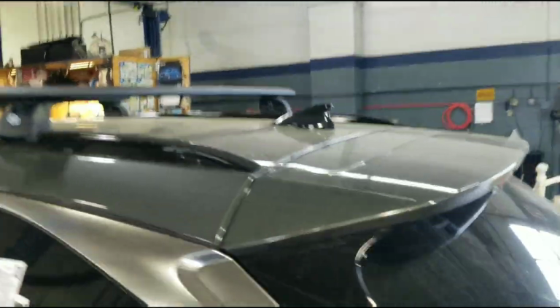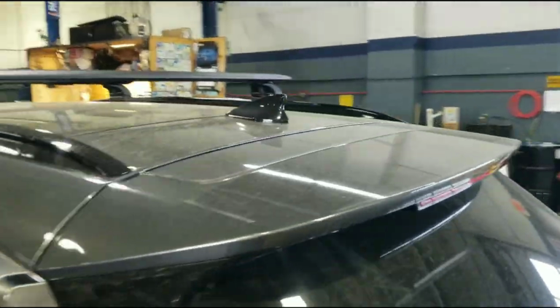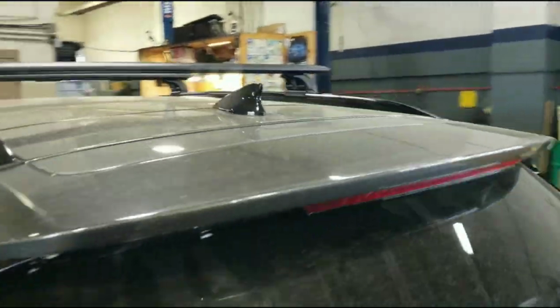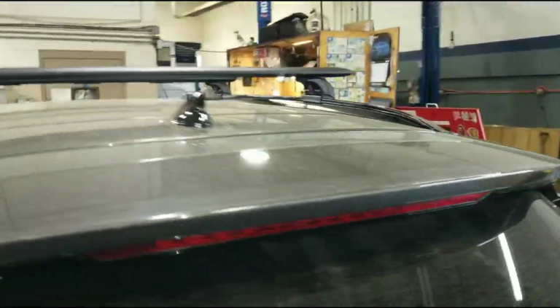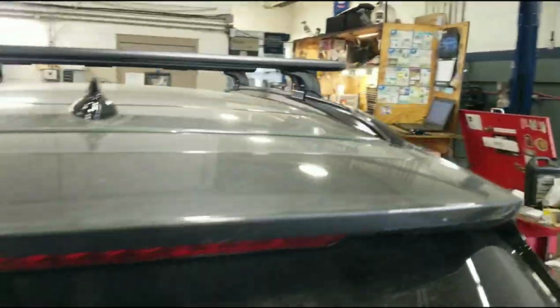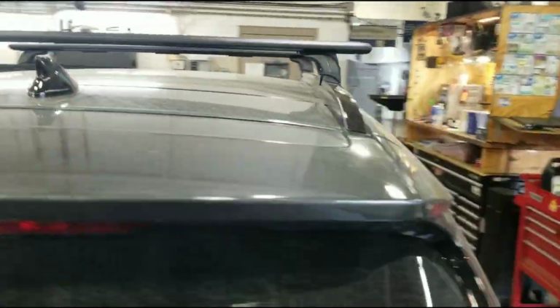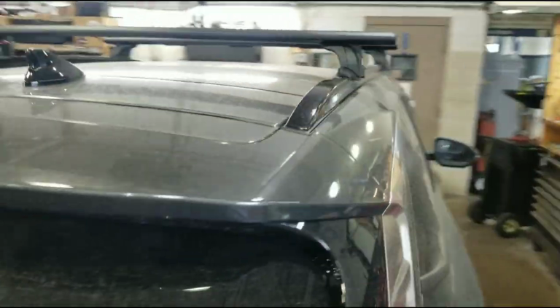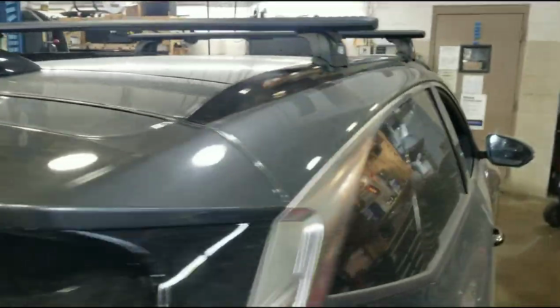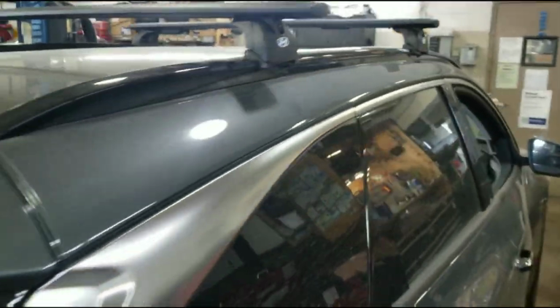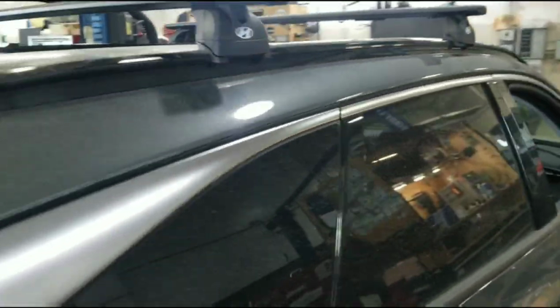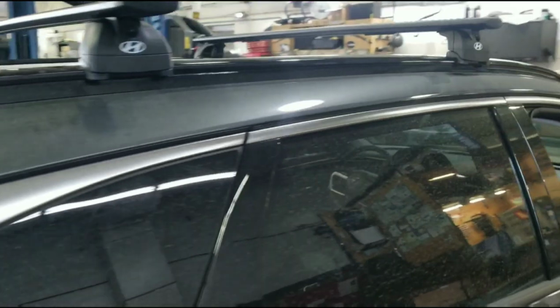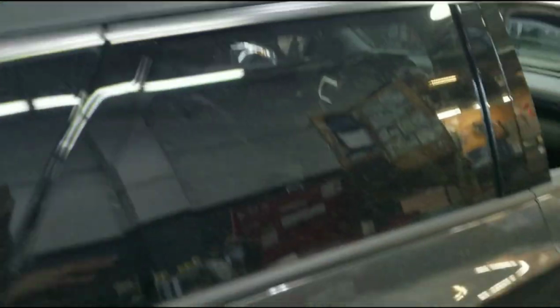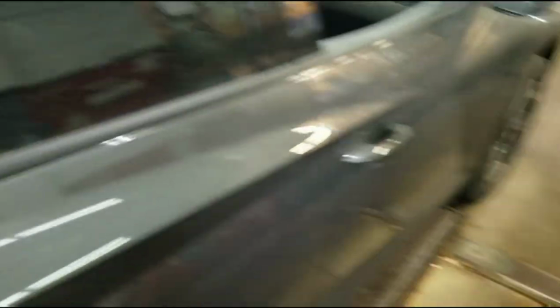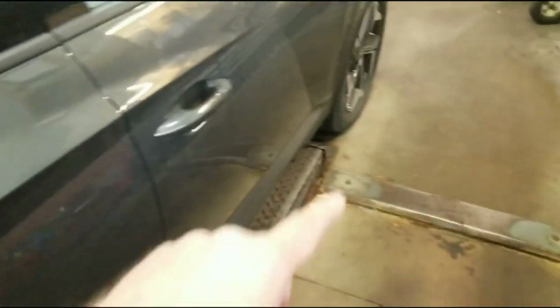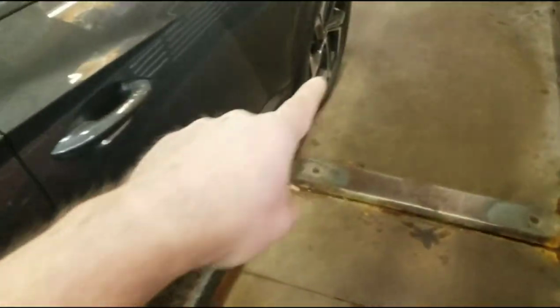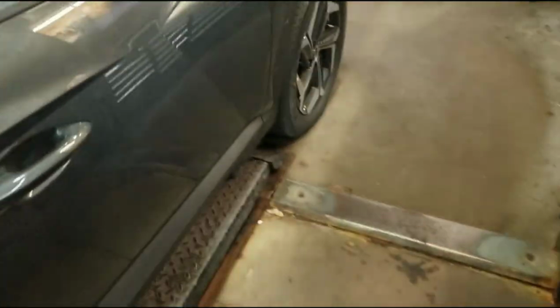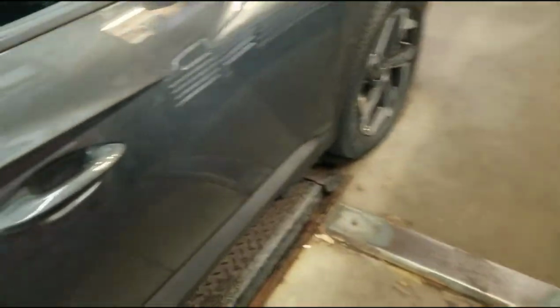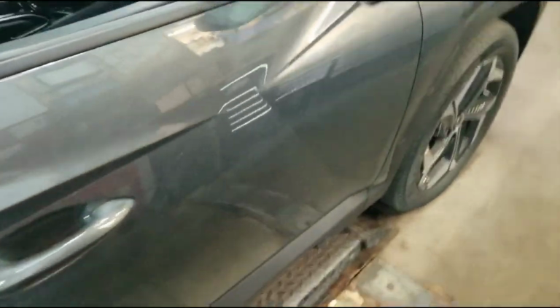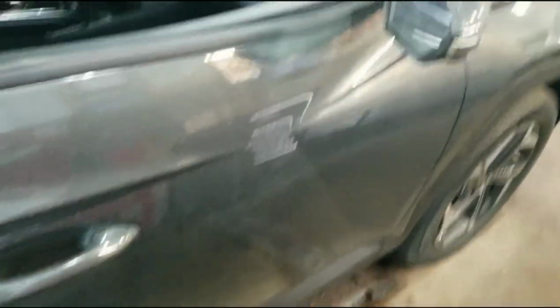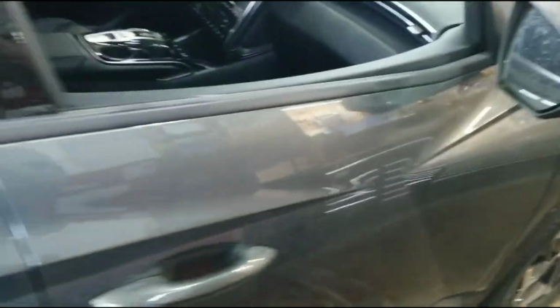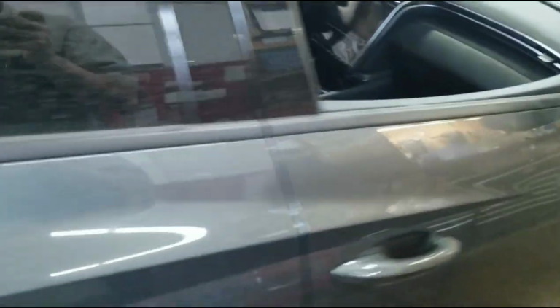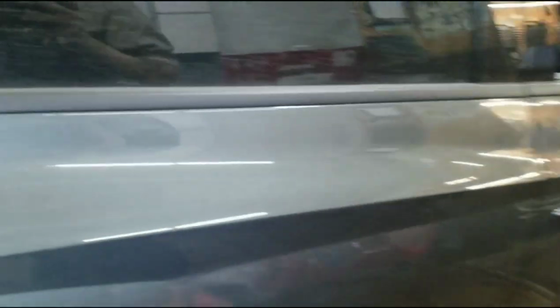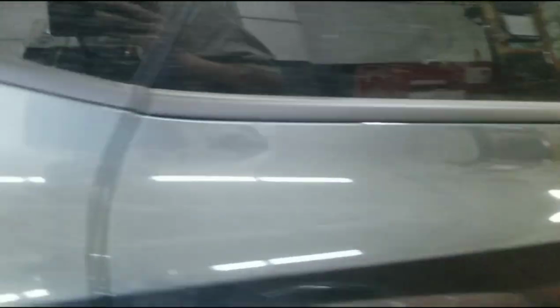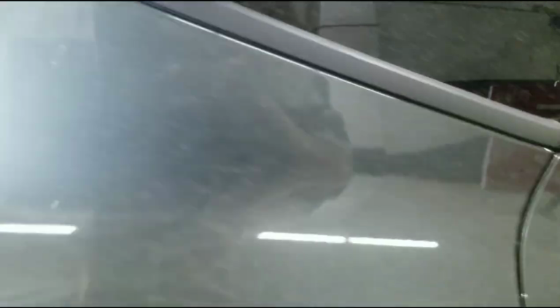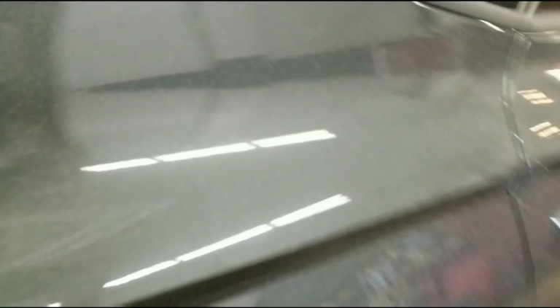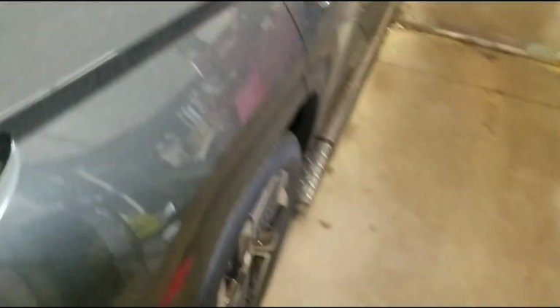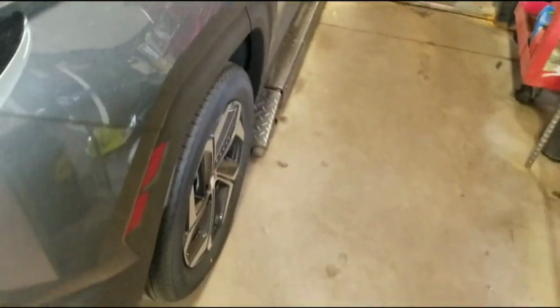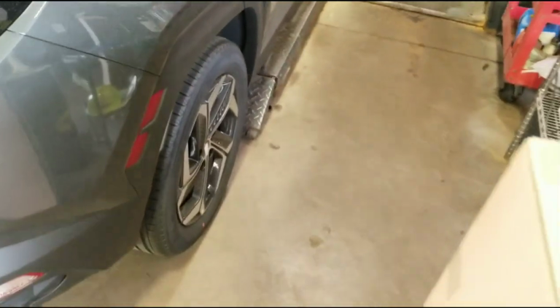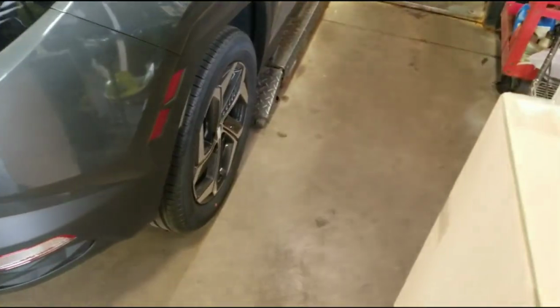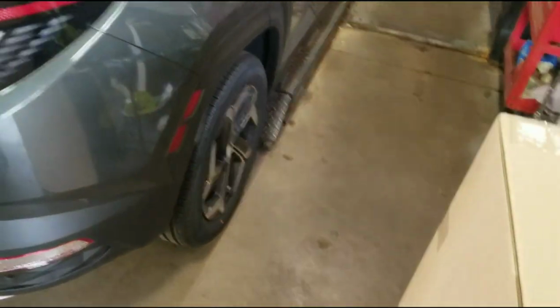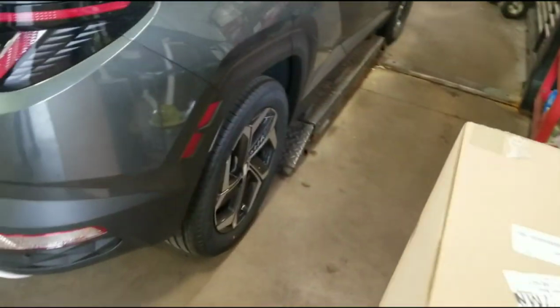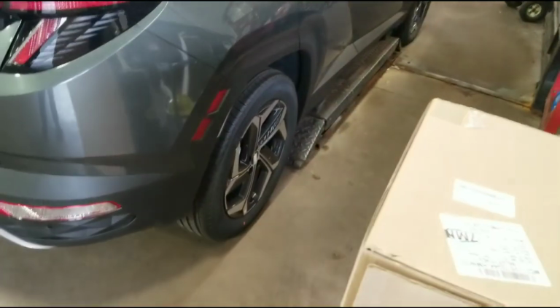That's all for that video. My next one I'm doing the mud guards on this car — I have those and I'm going to do it right now, but I'll probably post it a different day.